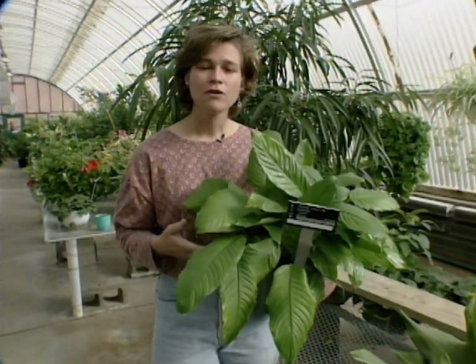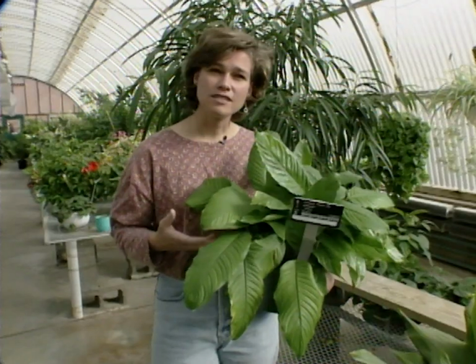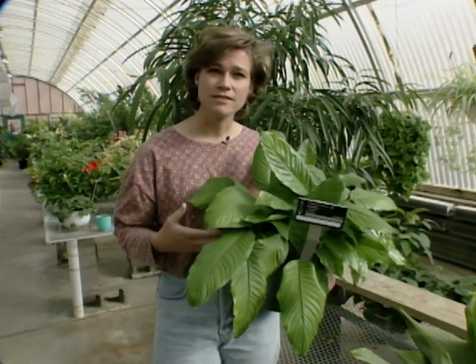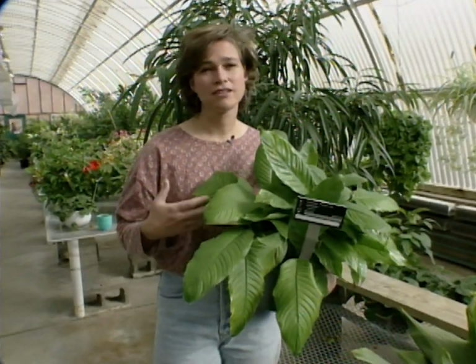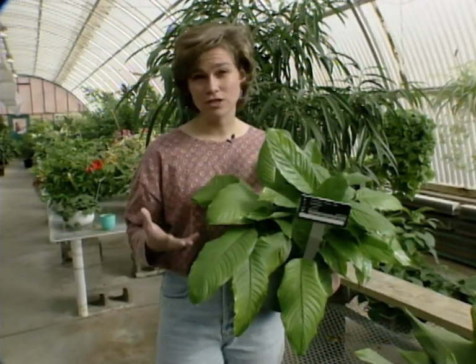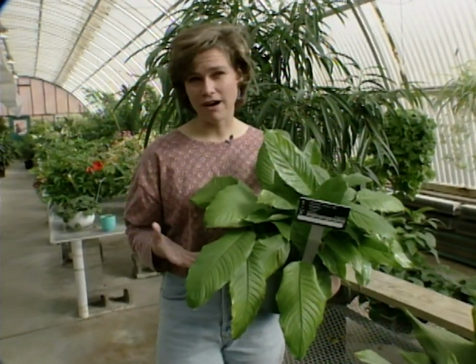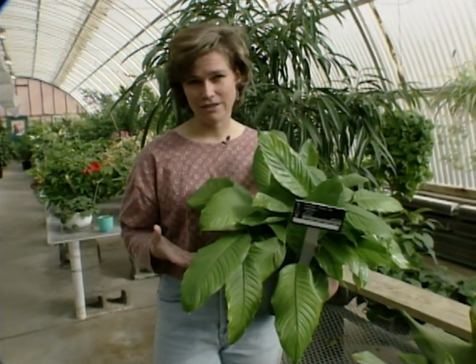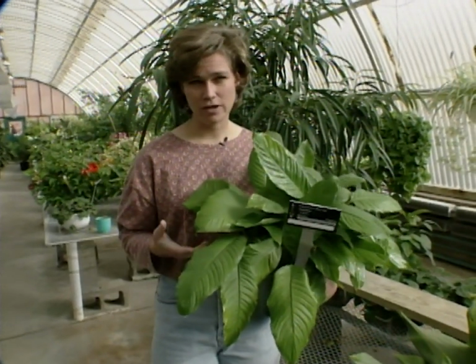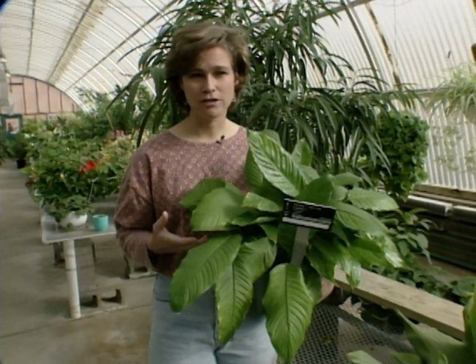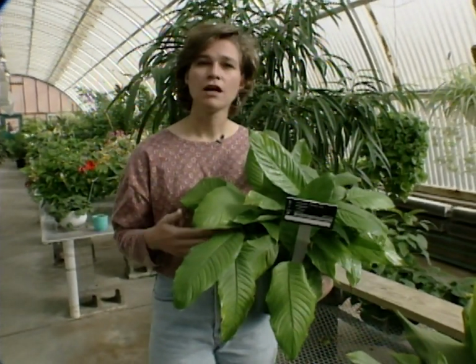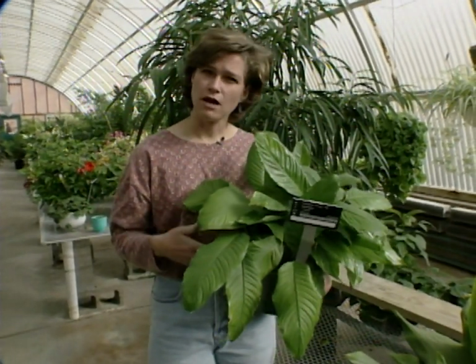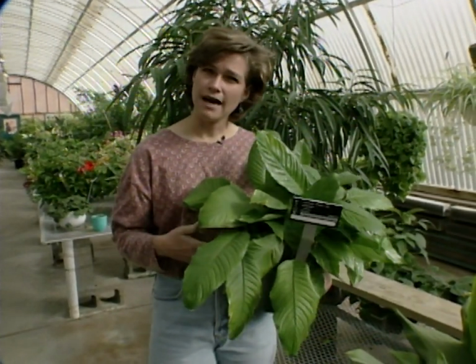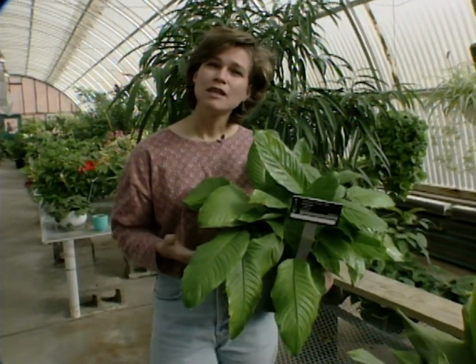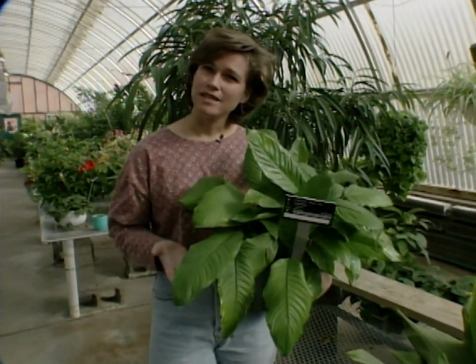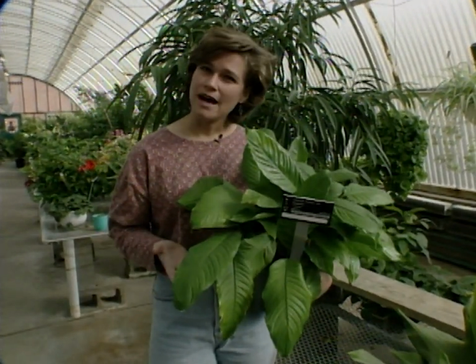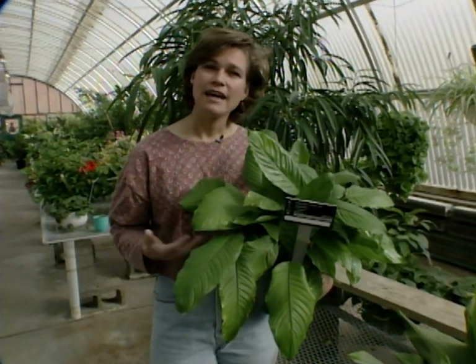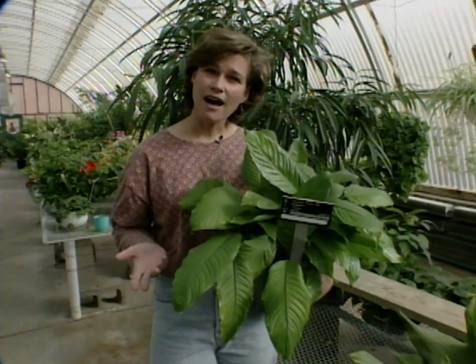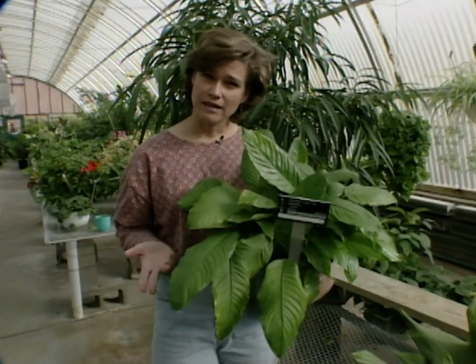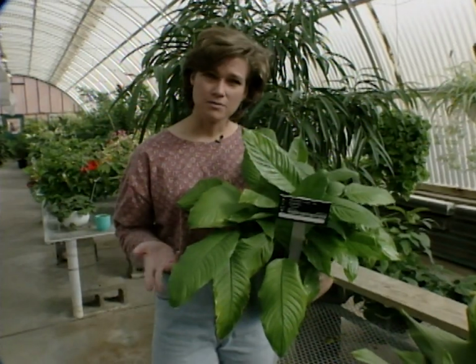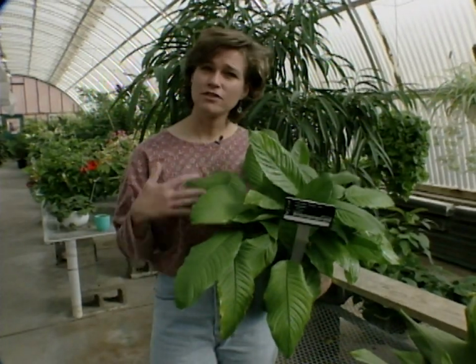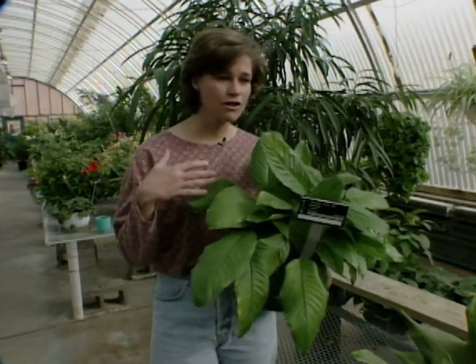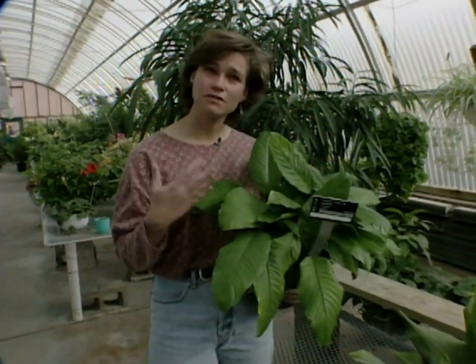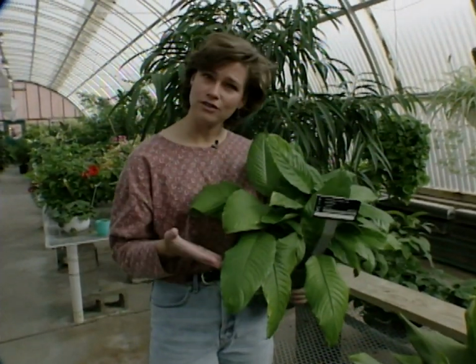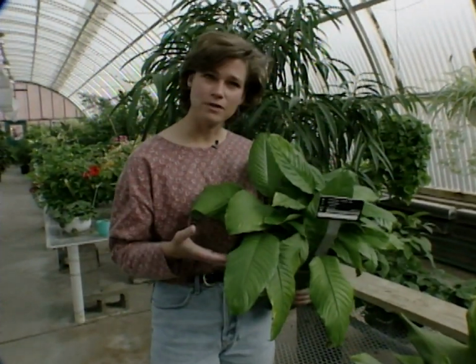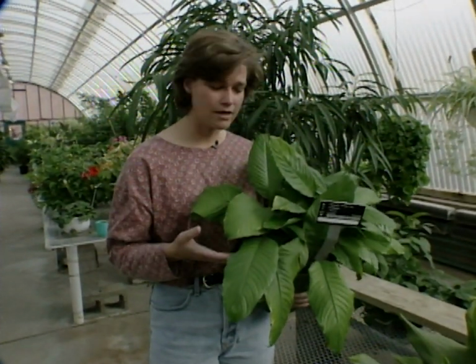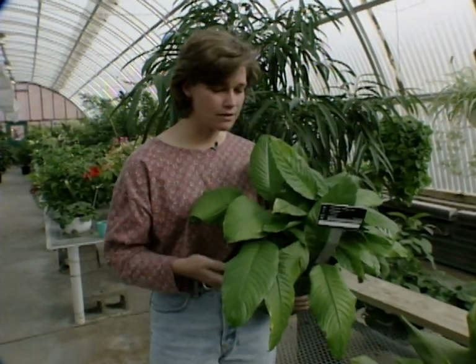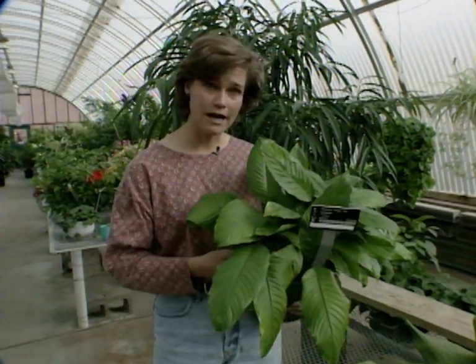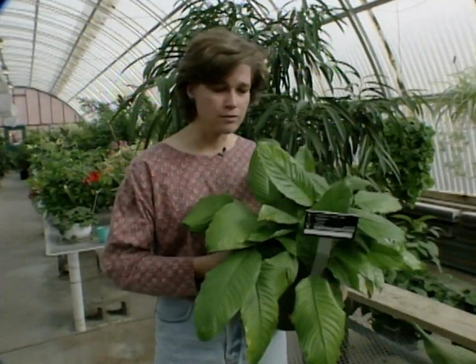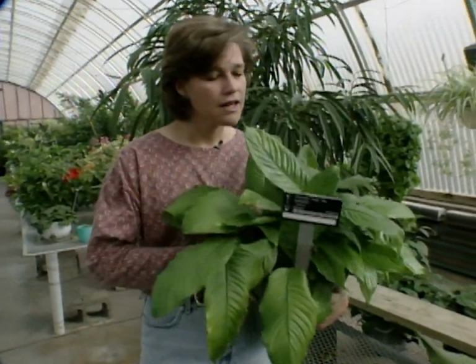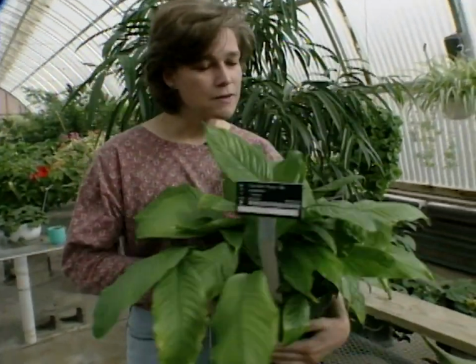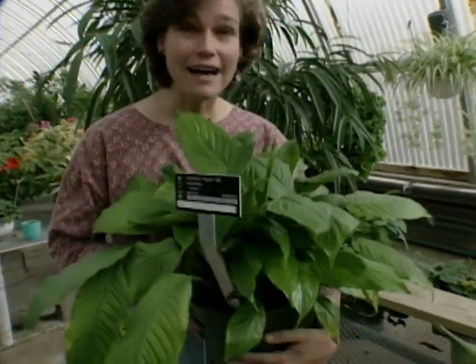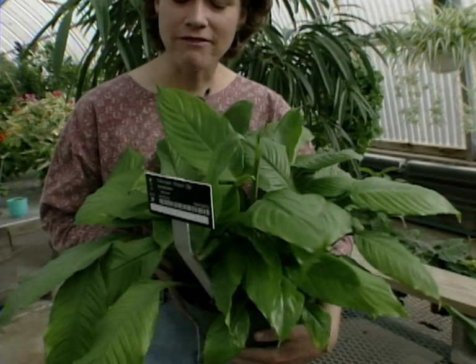Houseplants are usually divided into three groups: low-light, medium-light, and high-light groups. I'll go over a few of the plants that are in the low-light group. This plant that I have in my hand is a peace lily.